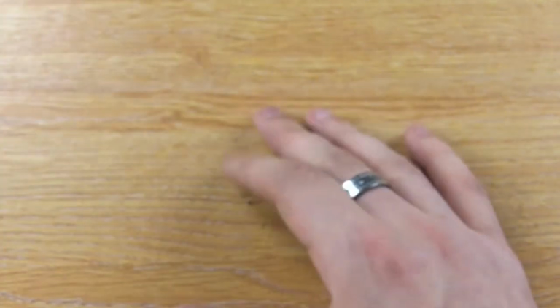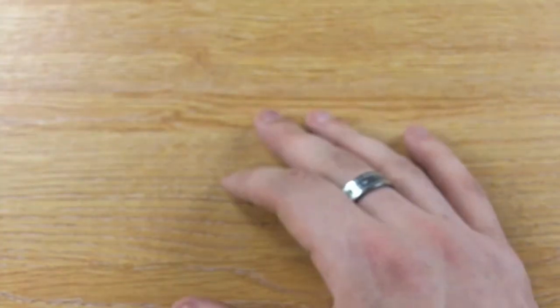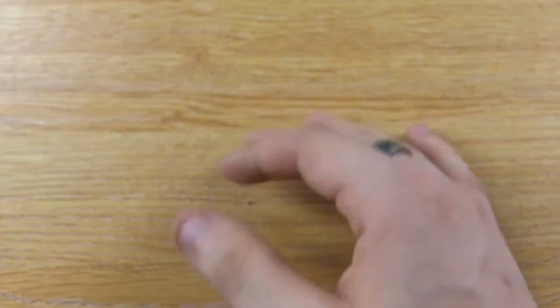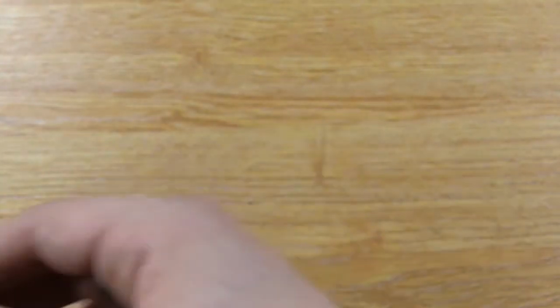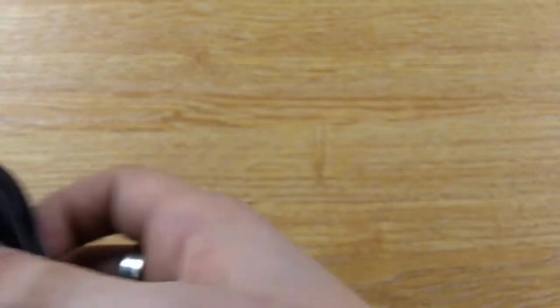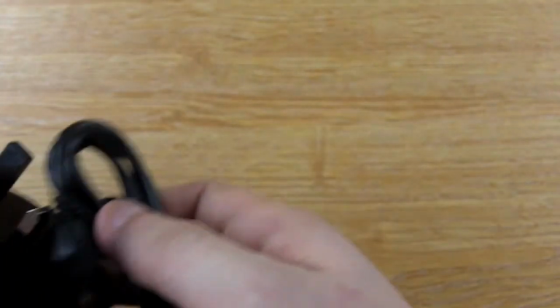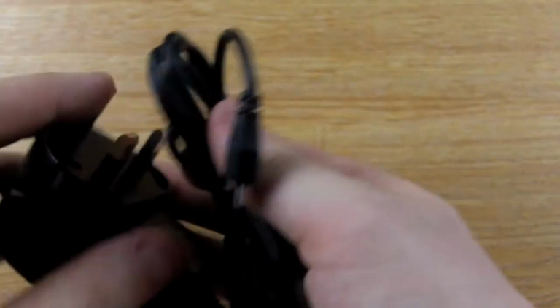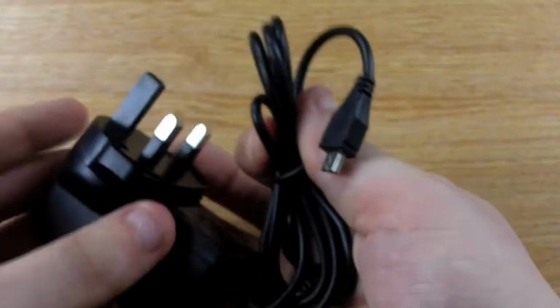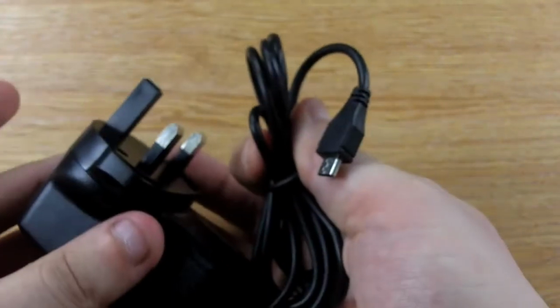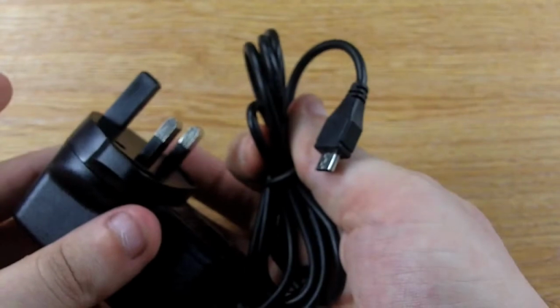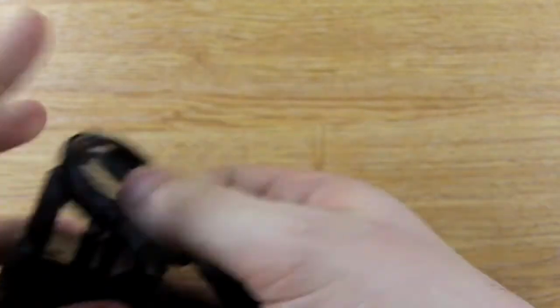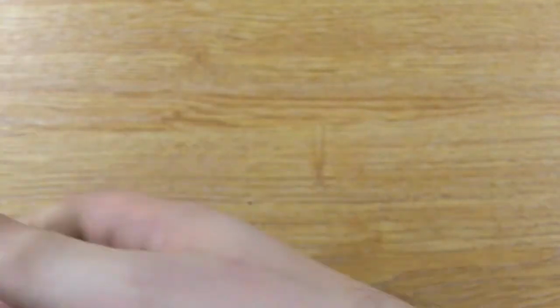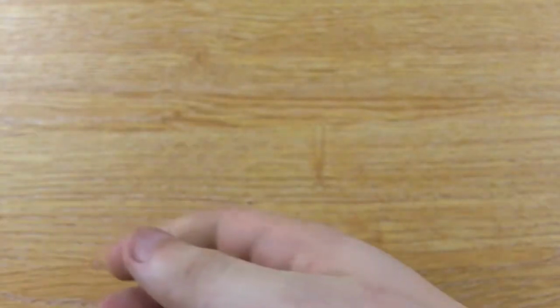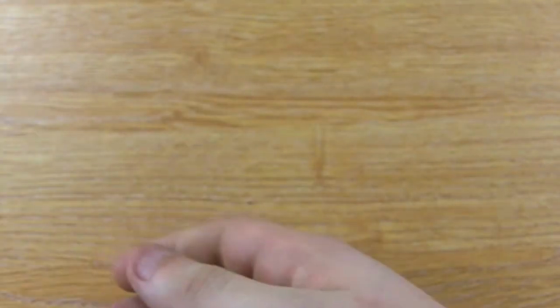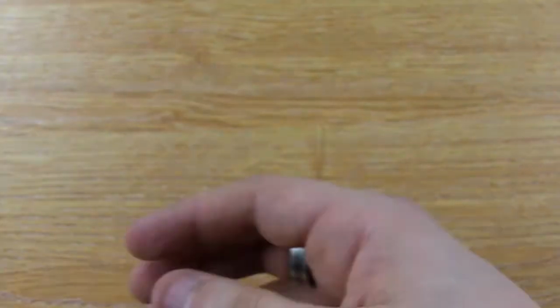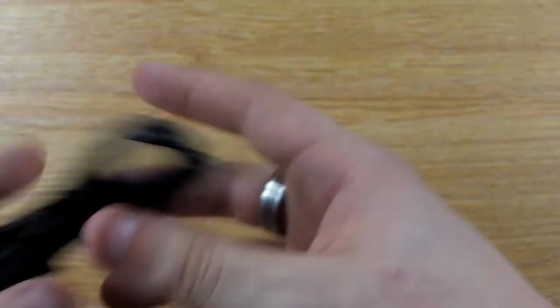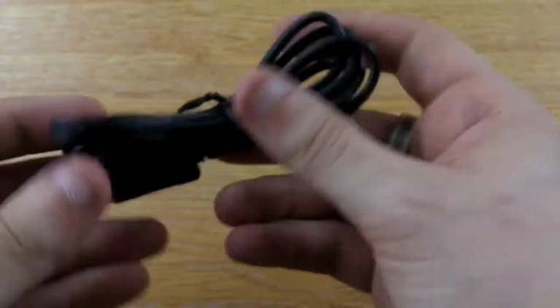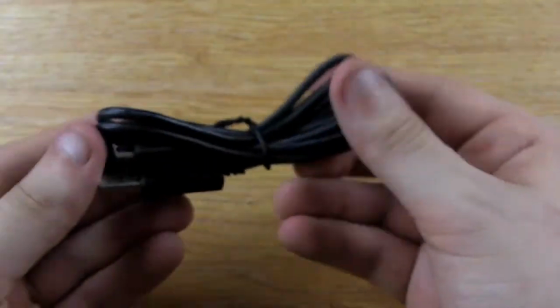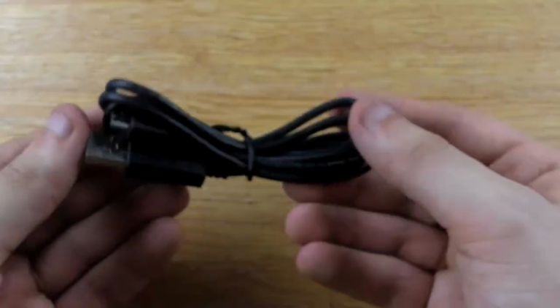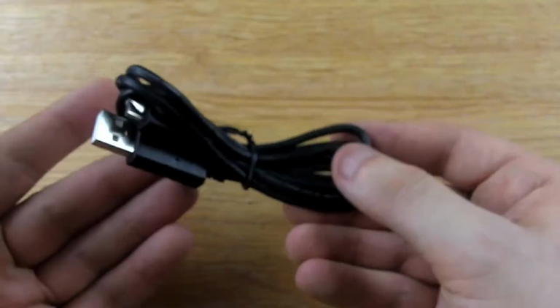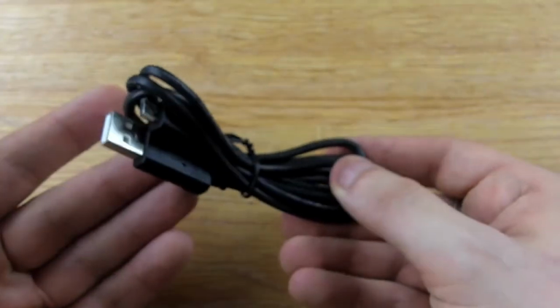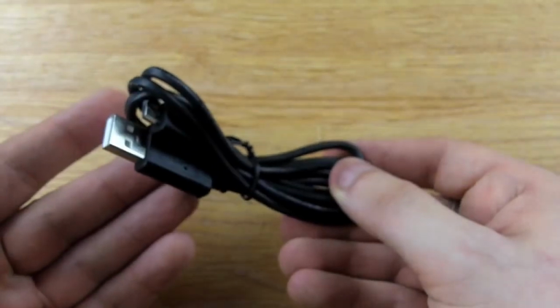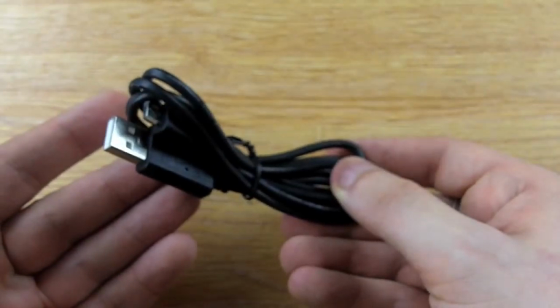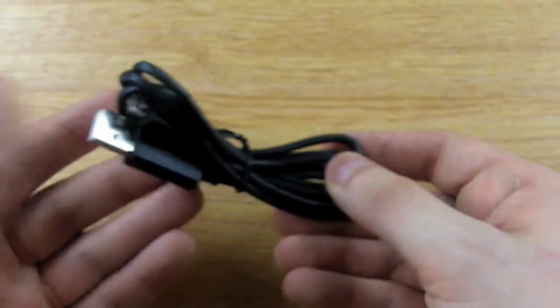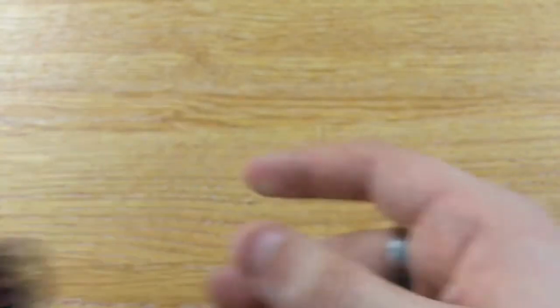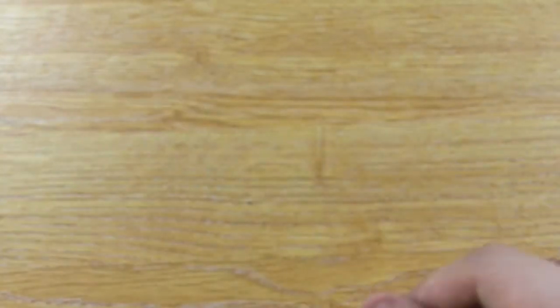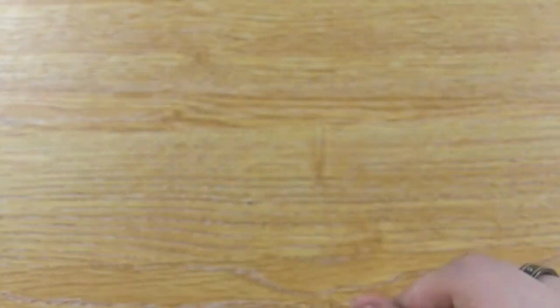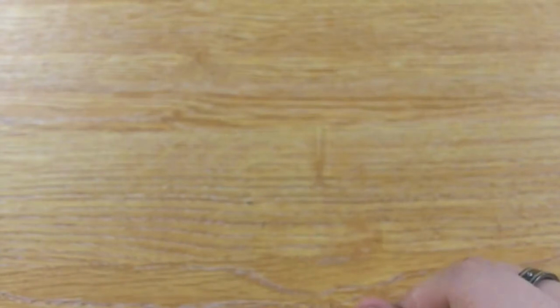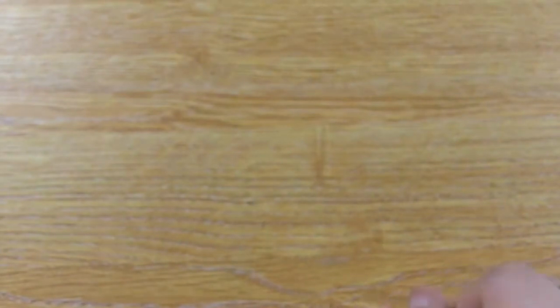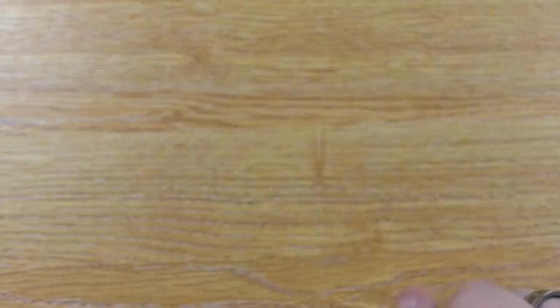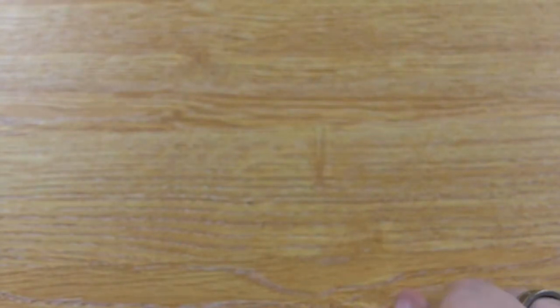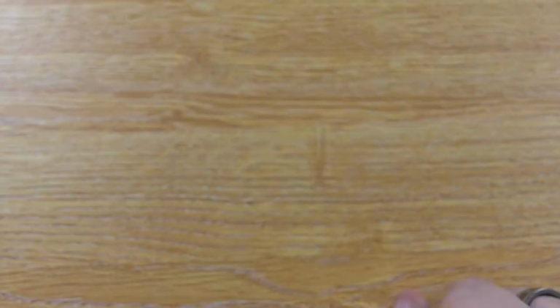Also included with the cradle is the mains charger and the USB cable, so you can charge both at home and at work with ease.